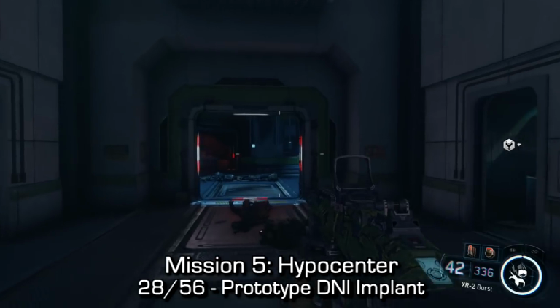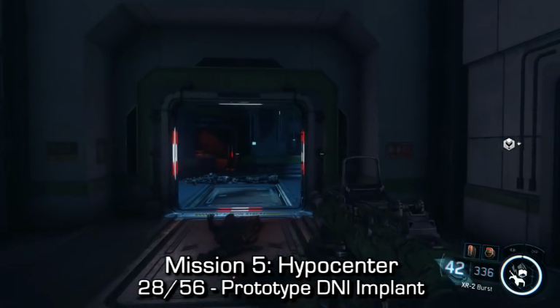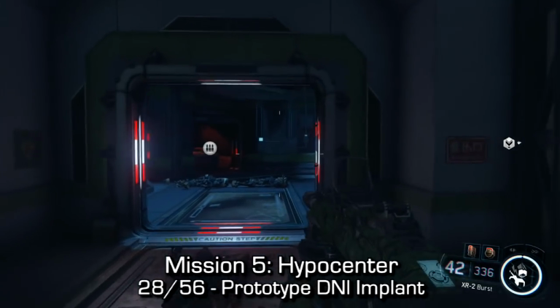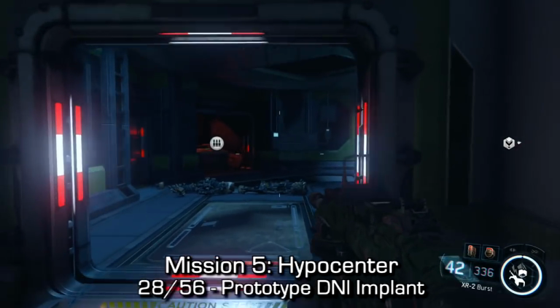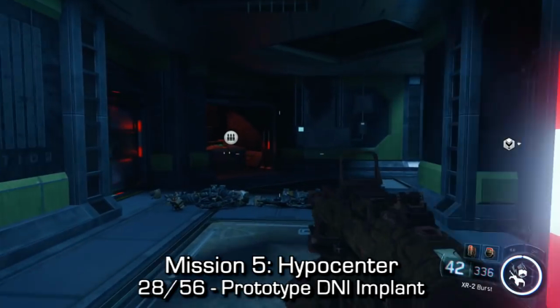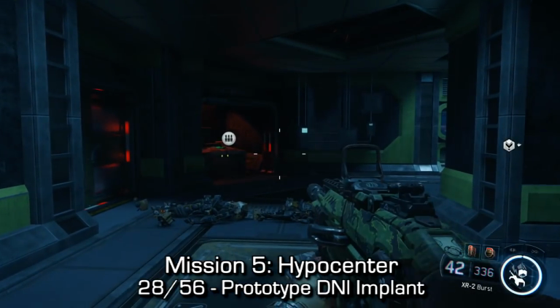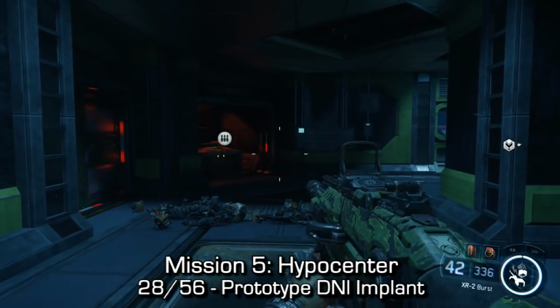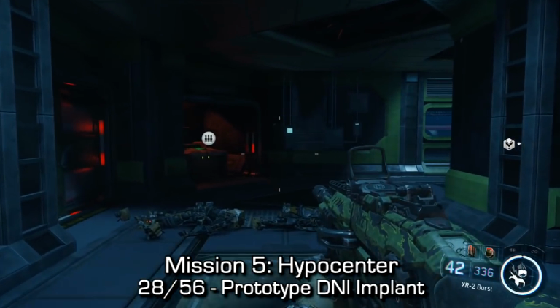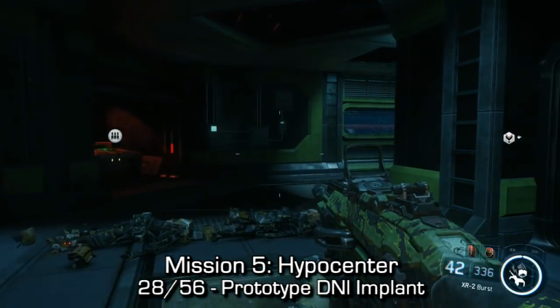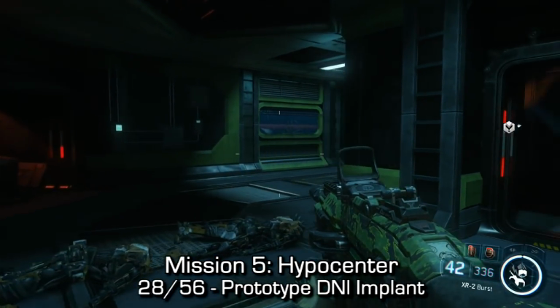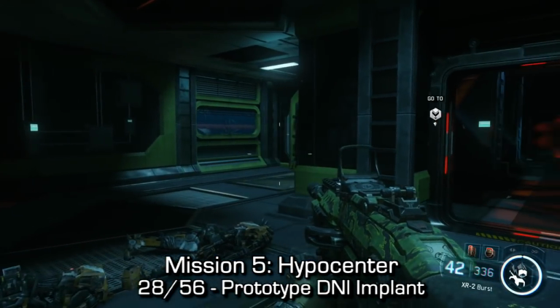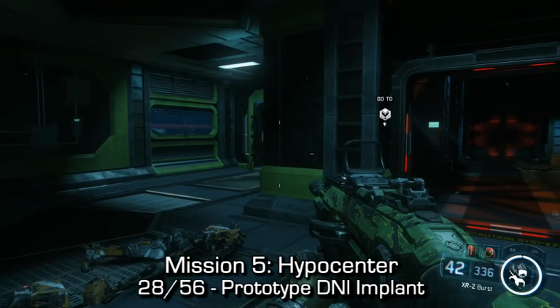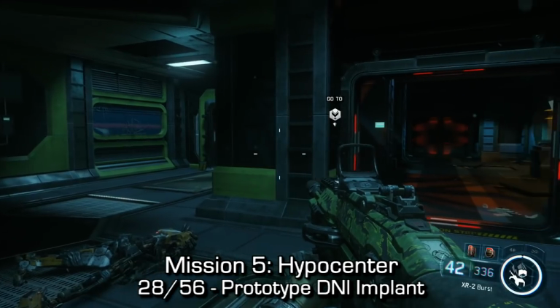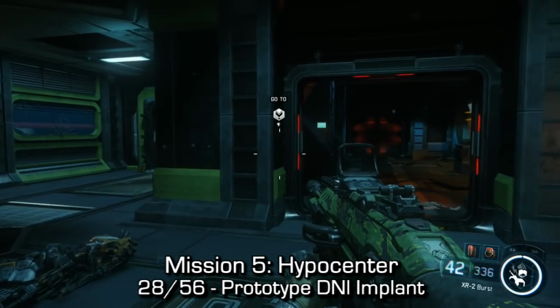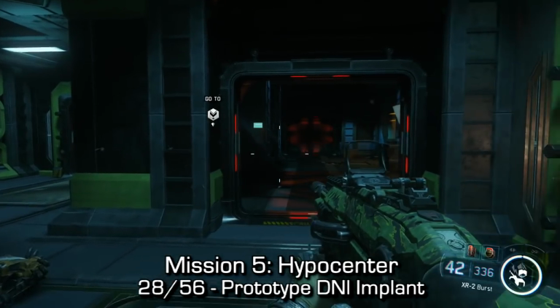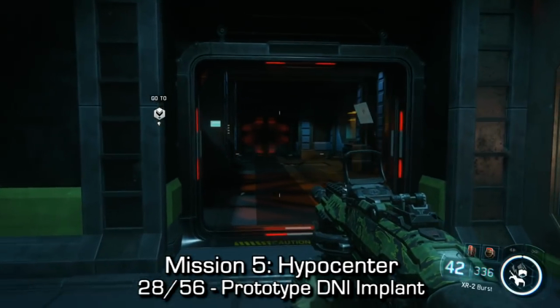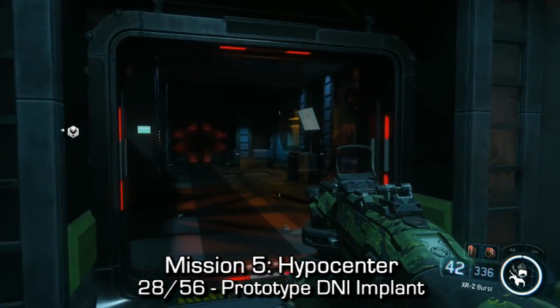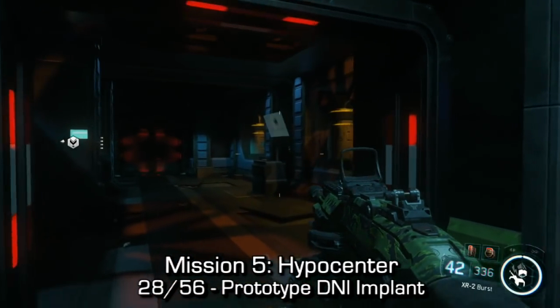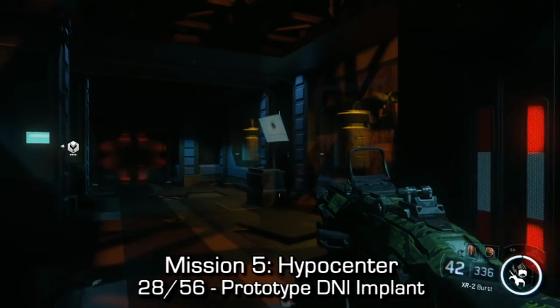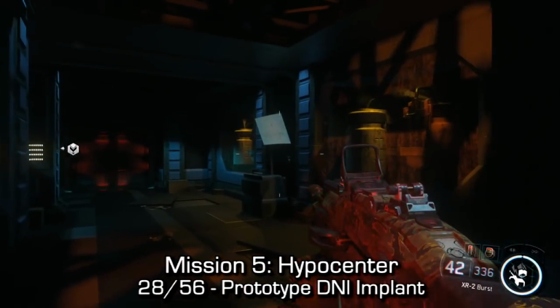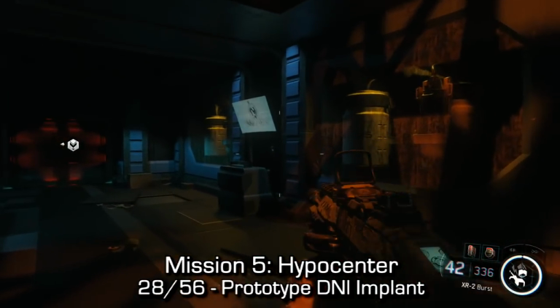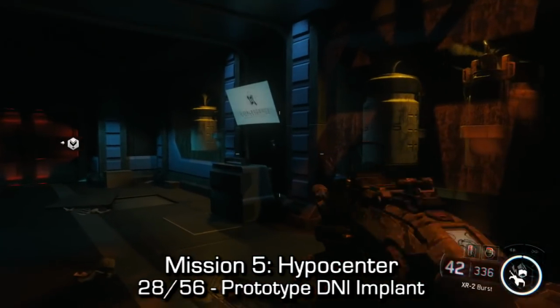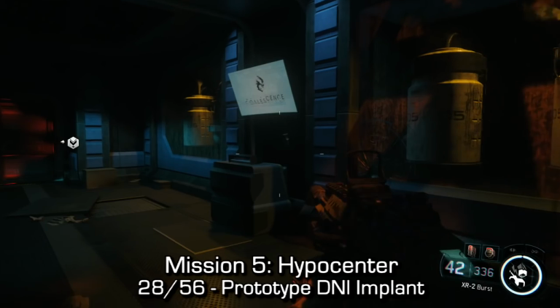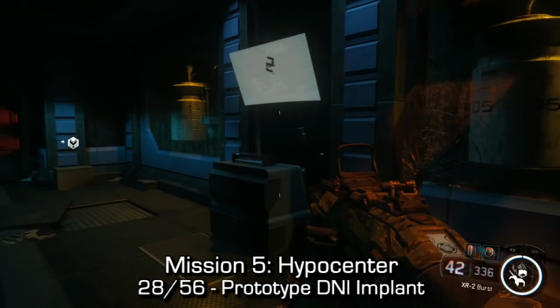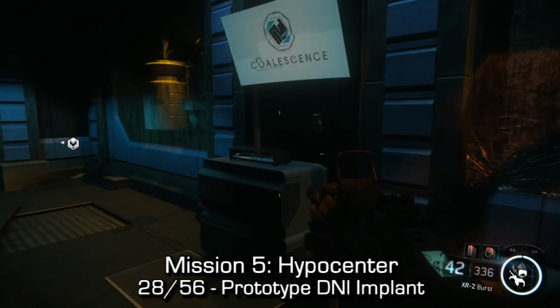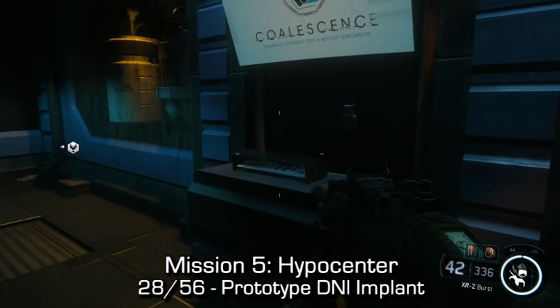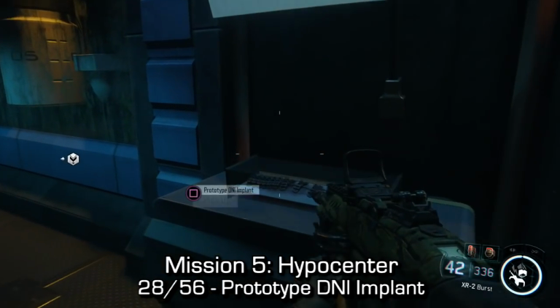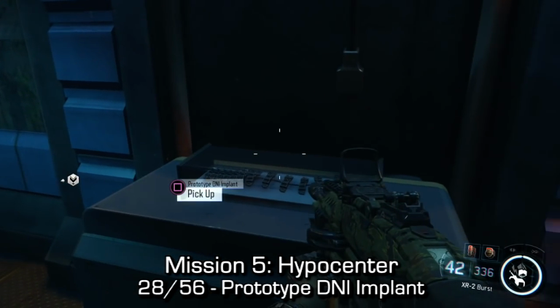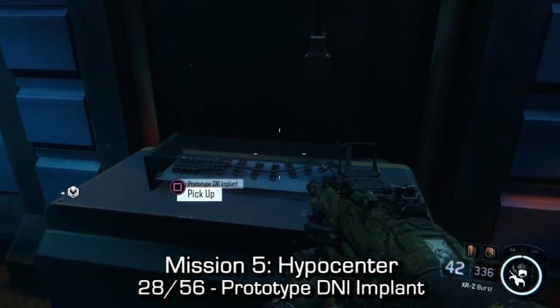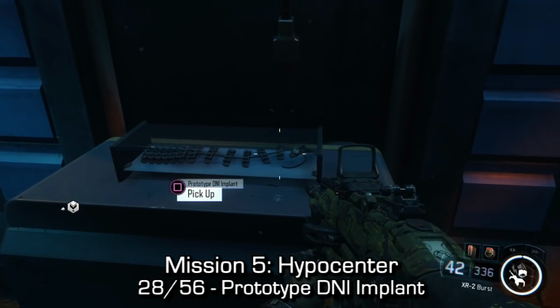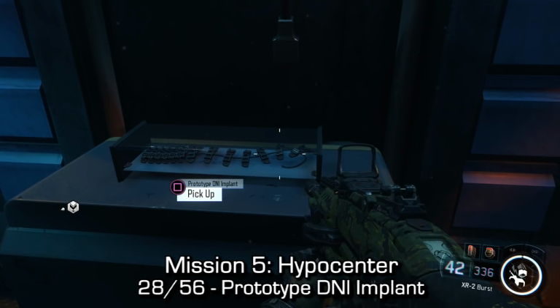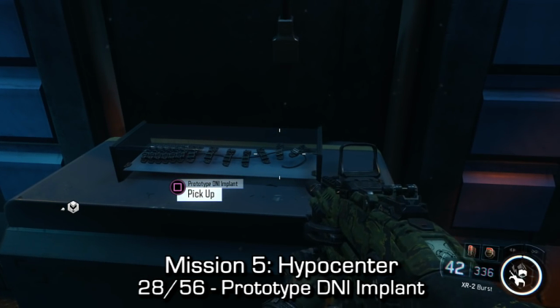Next up, you'll go to the water area — the server room area. You'll kill a whole bunch of robots that spawn out of the water. Instead of progressing through, make sure you get into the small office that is tucked away behind the corner to pick up the prototype DNI implant.